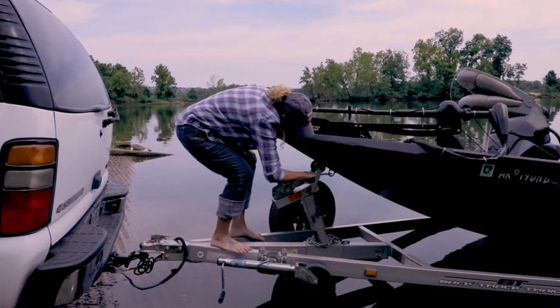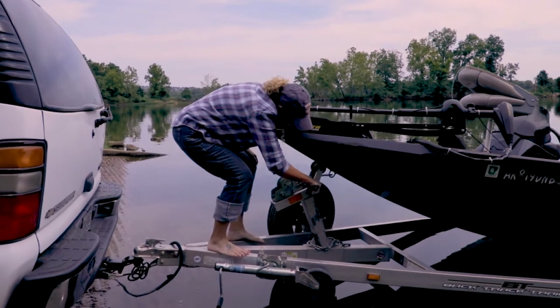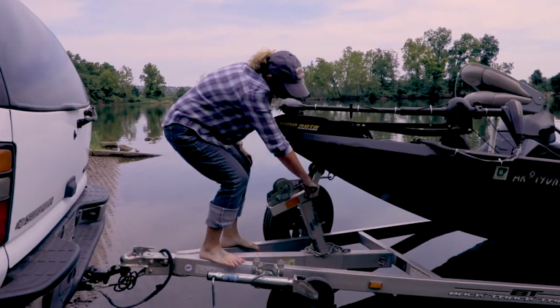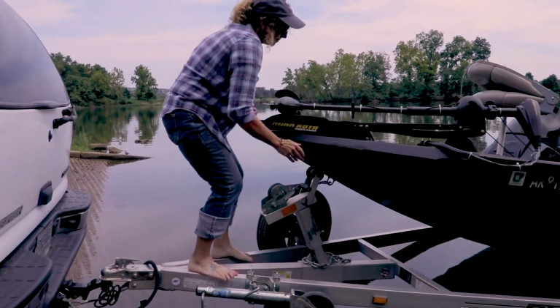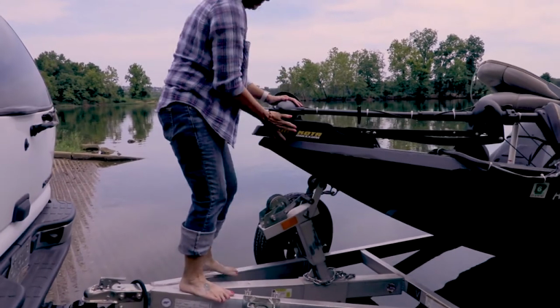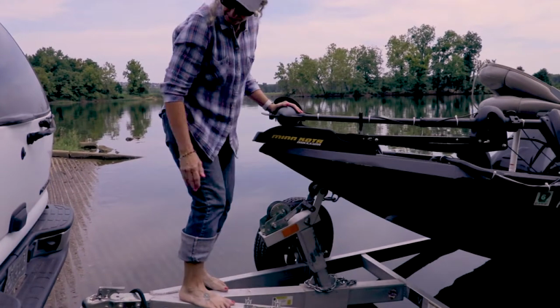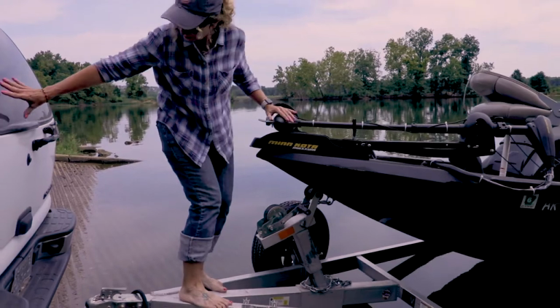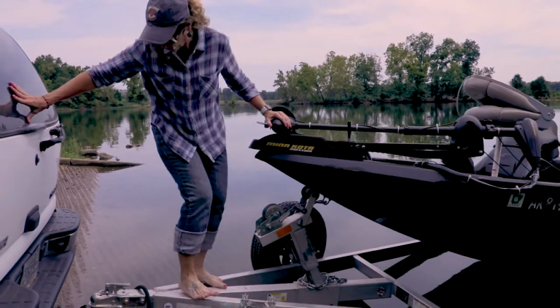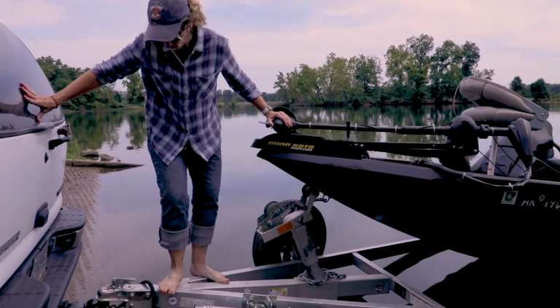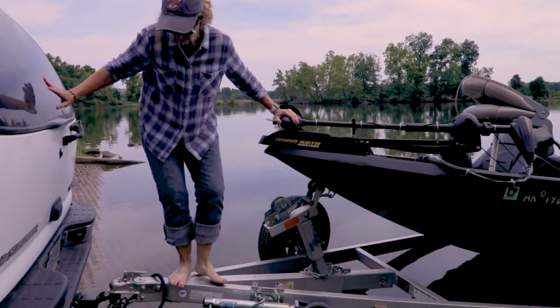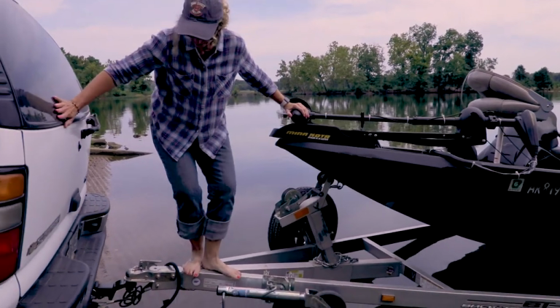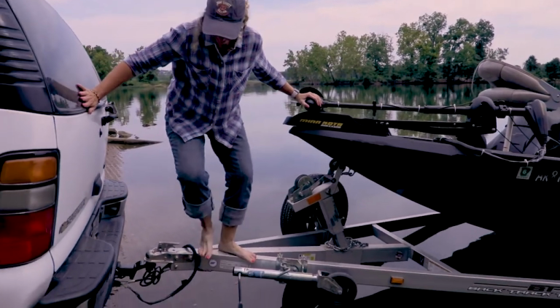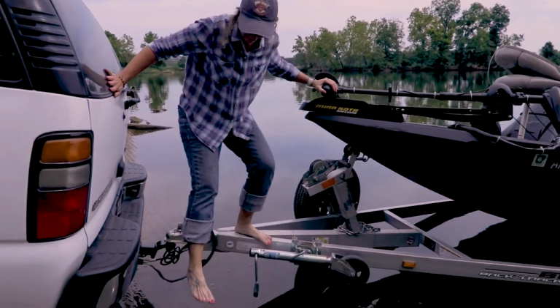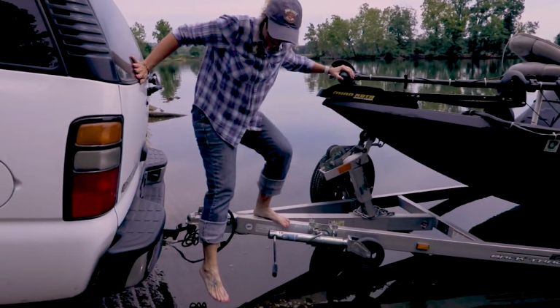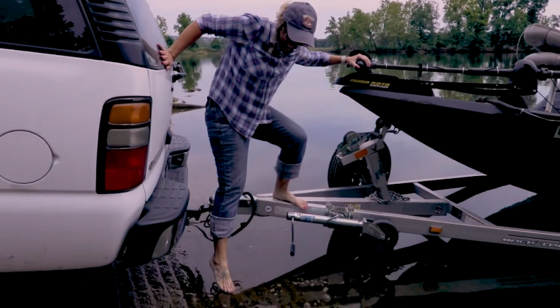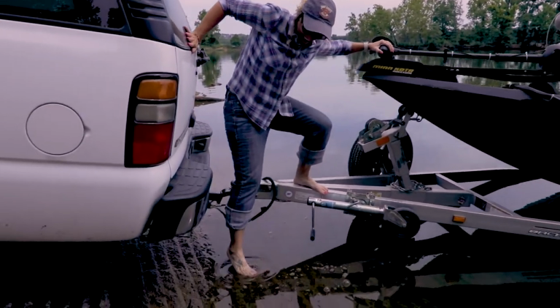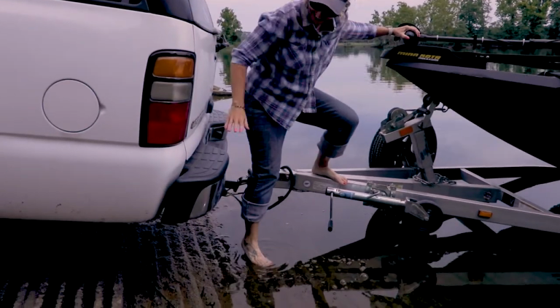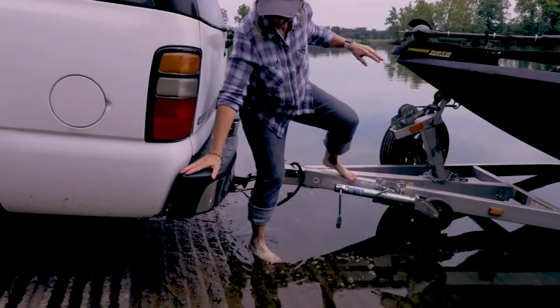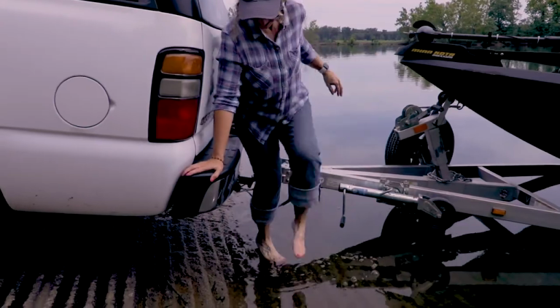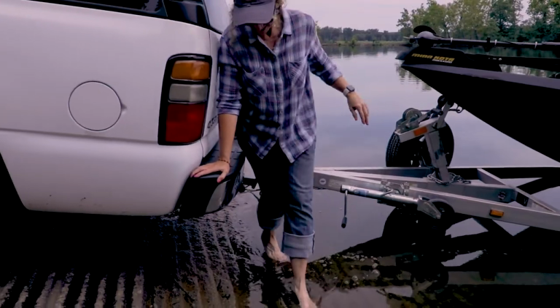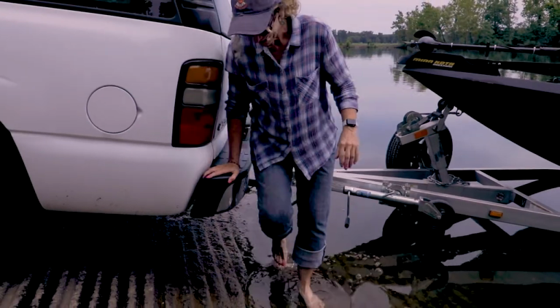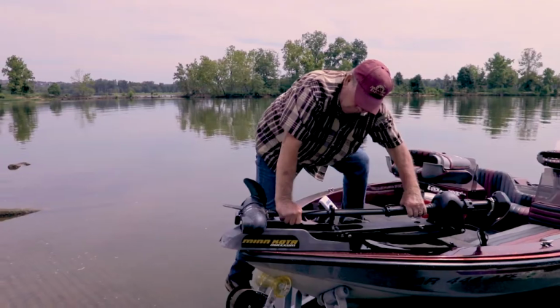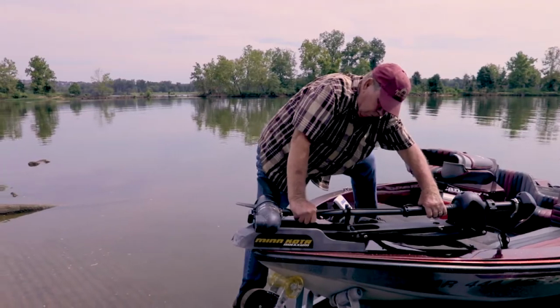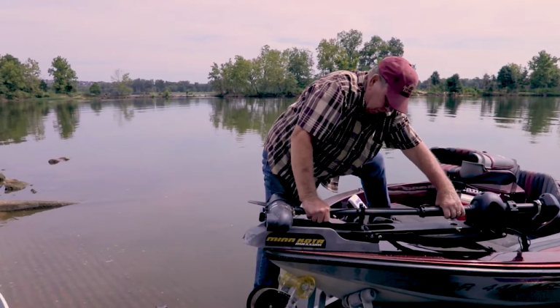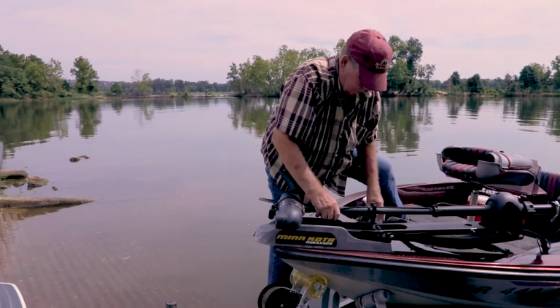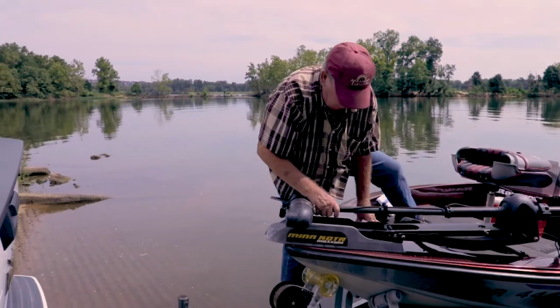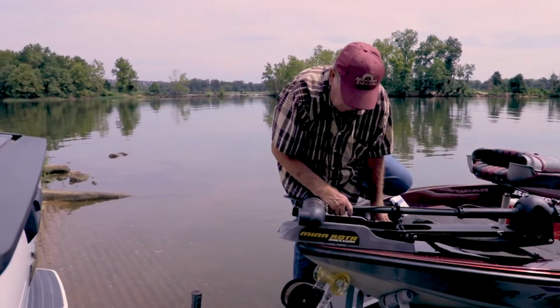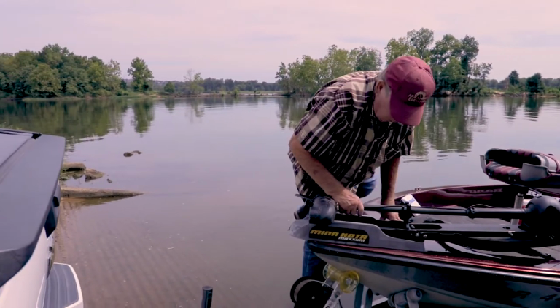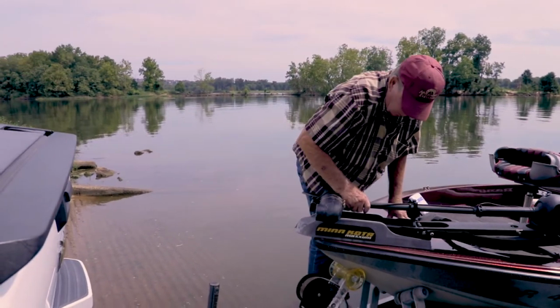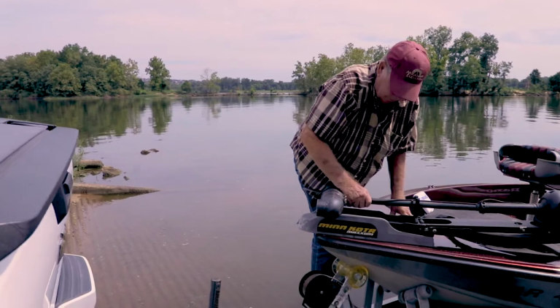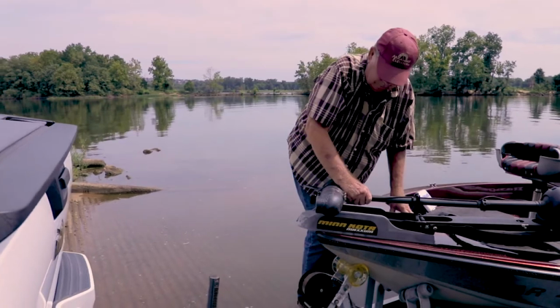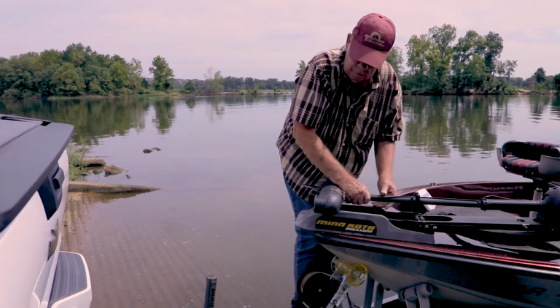Now there is a boat step system that eliminates getting wet, makes climbing in and out easy and safe, and fits virtually all boat and trailer combinations. The Versa Step system from Dura Duty can be self-installed and will last a lifetime.